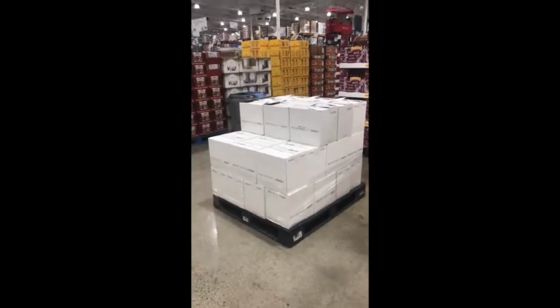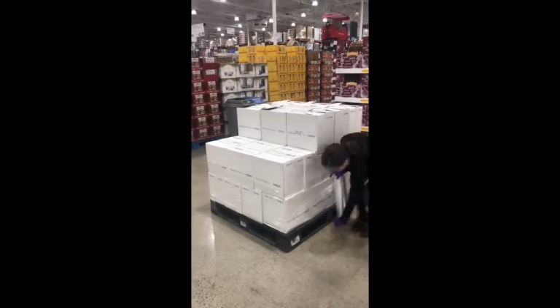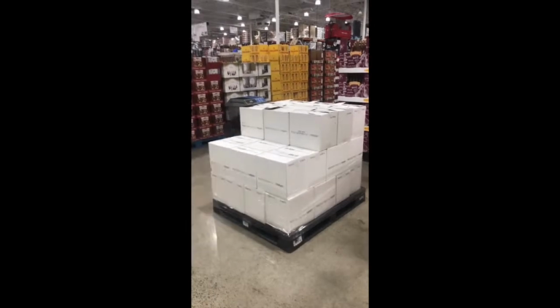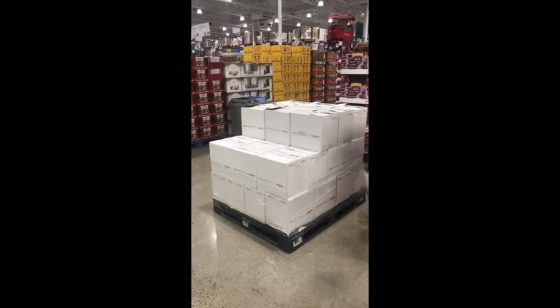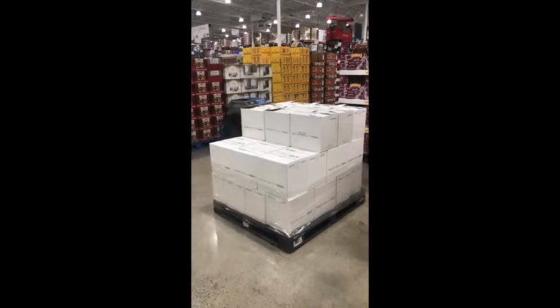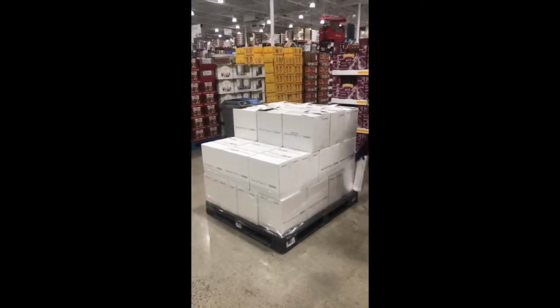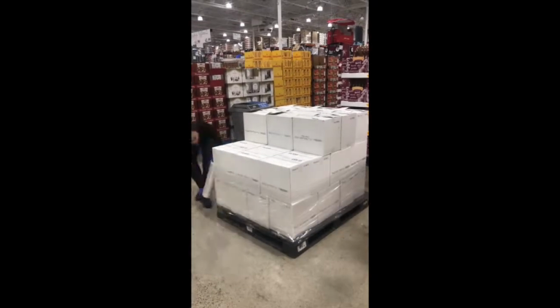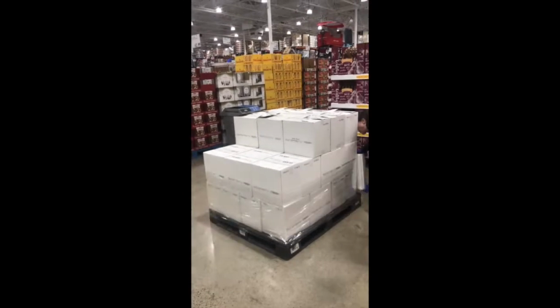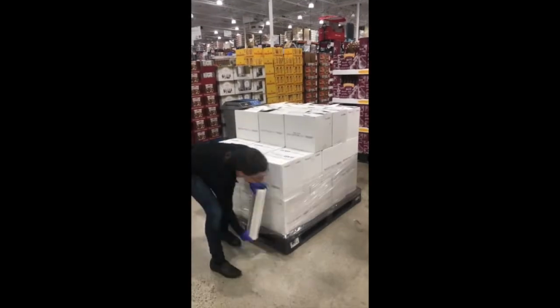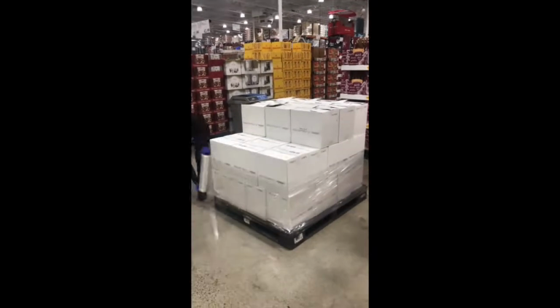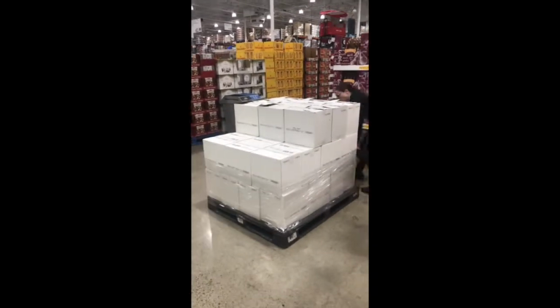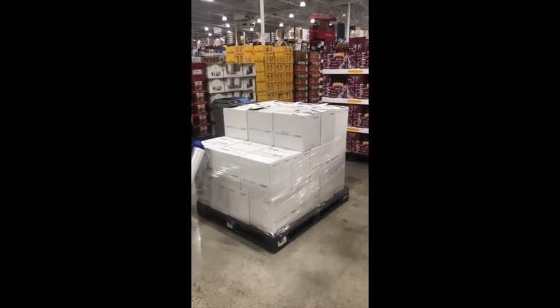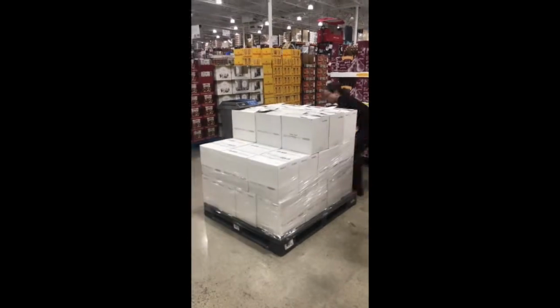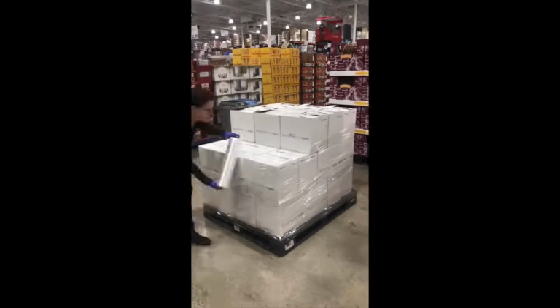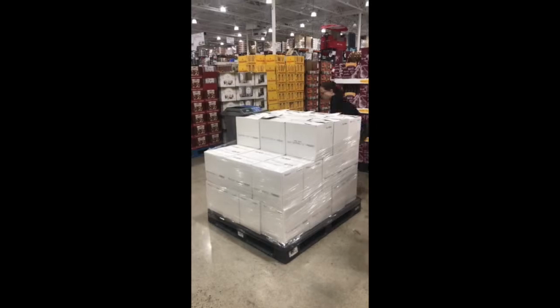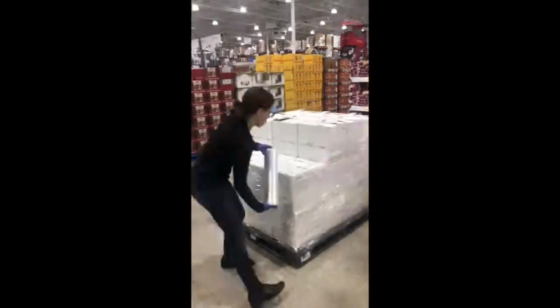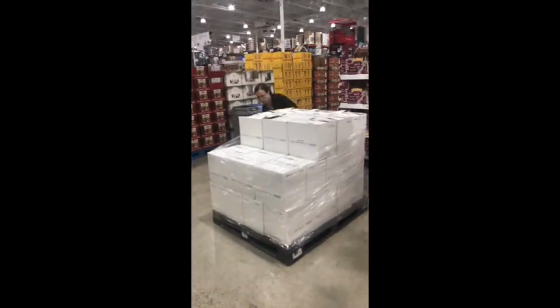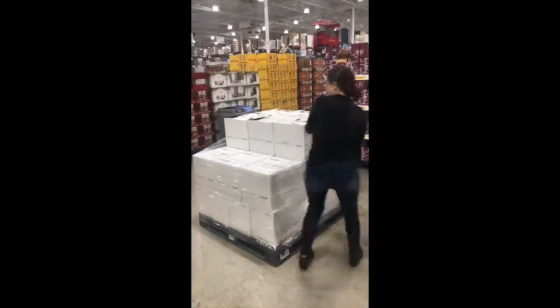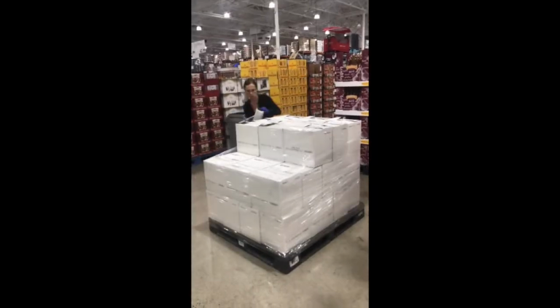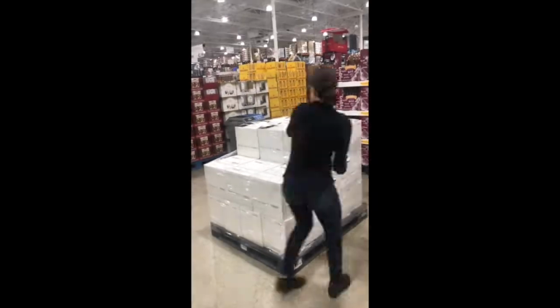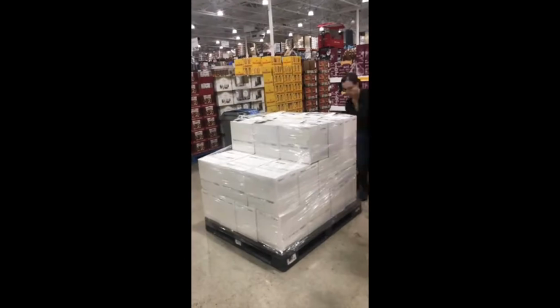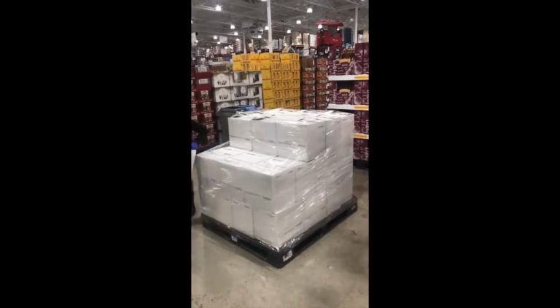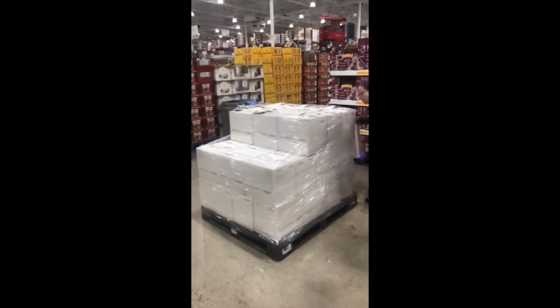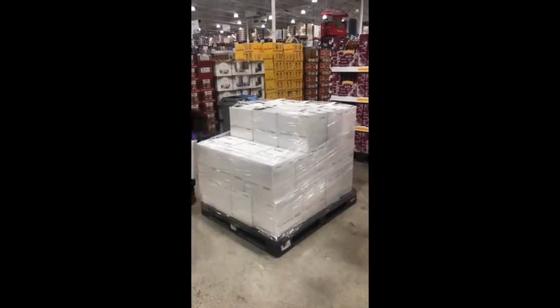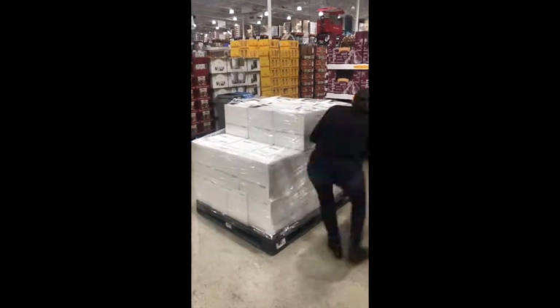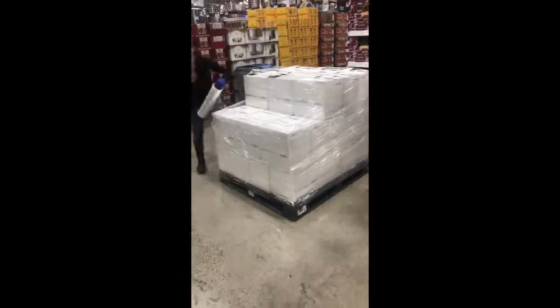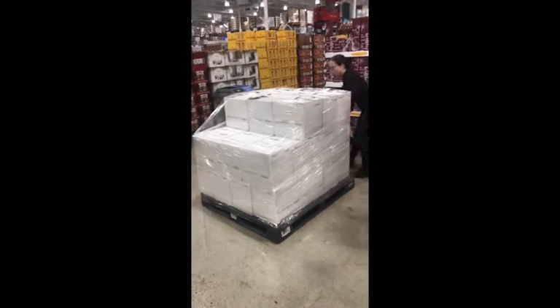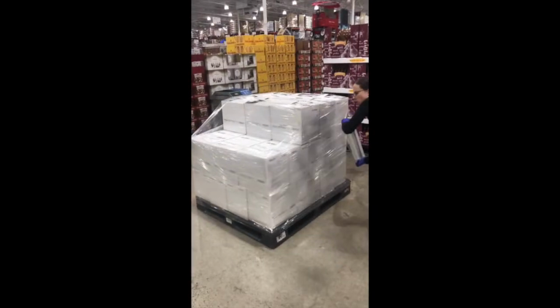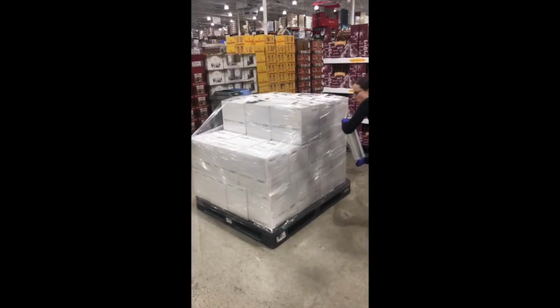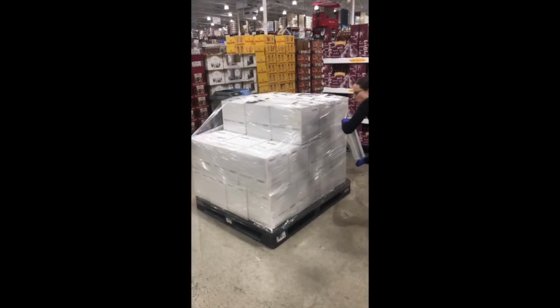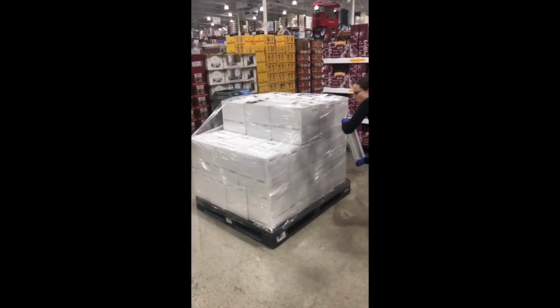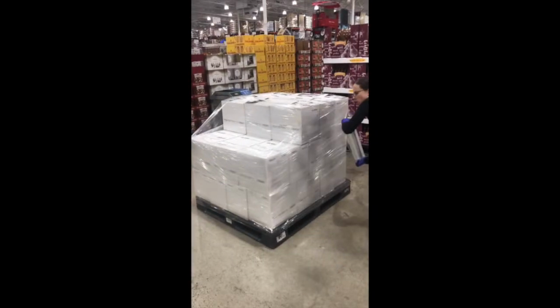Then begin to wrap it with pallet wrap. You can get this from any Costco employee. Go around at least 20 times — this is to ensure that you have enough pallet wrap to keep it stable. You will know you have gone around enough when it has a milky appearance. Be sure the pallet wrap covers the pallet skid as well as all the cases.